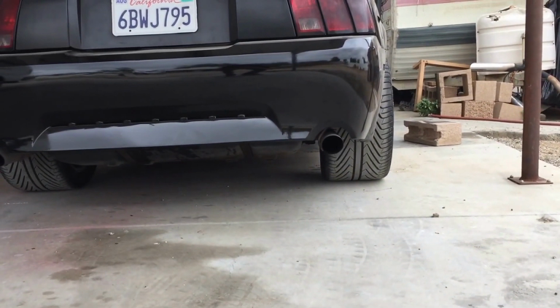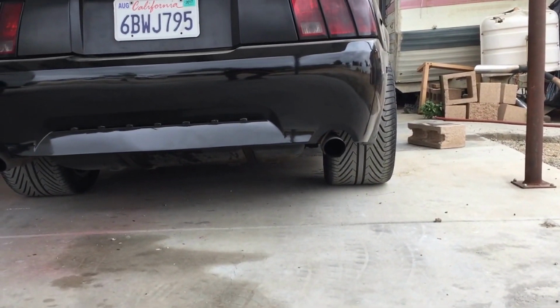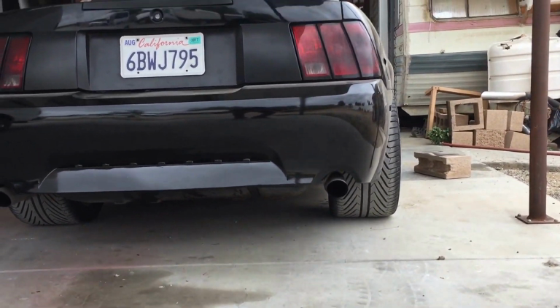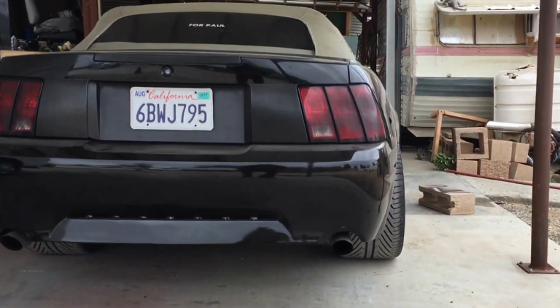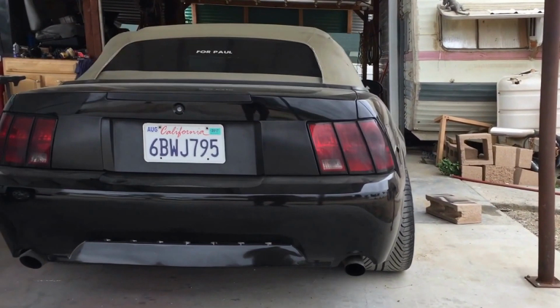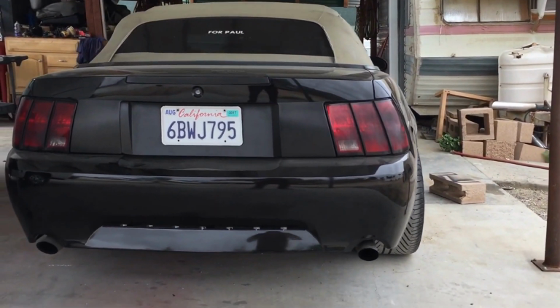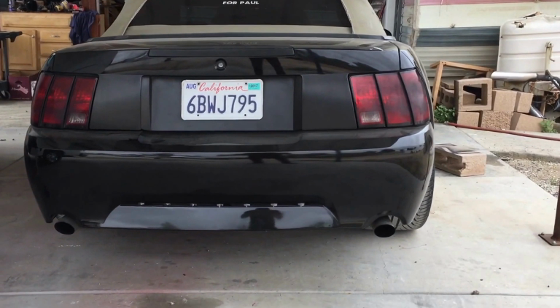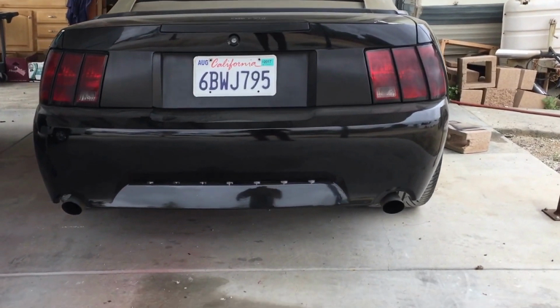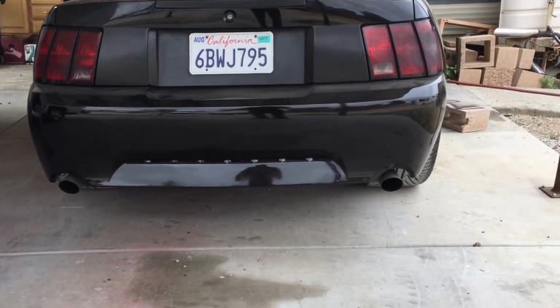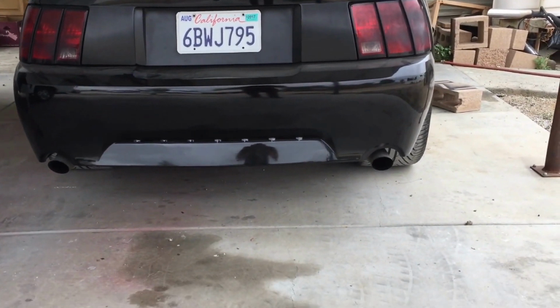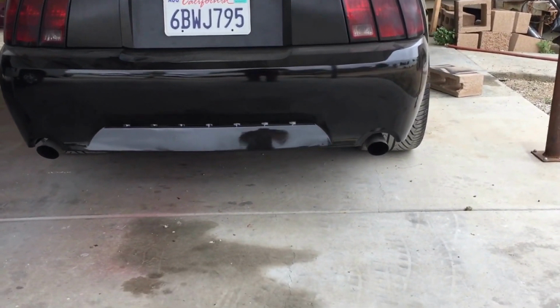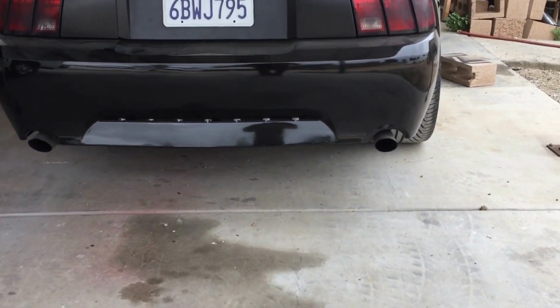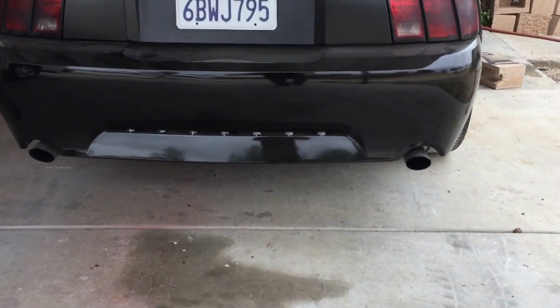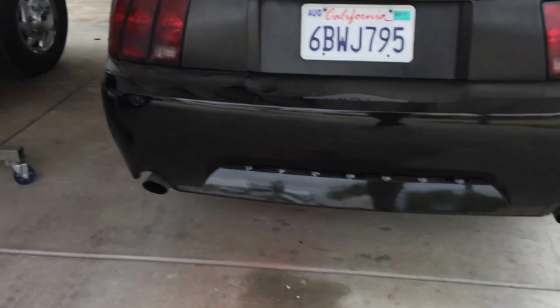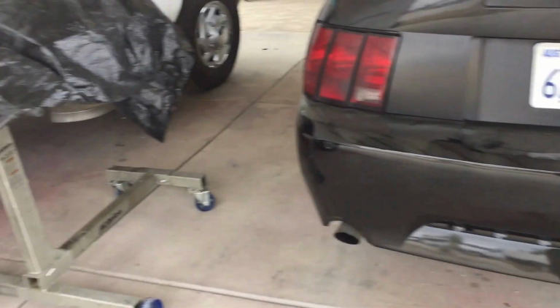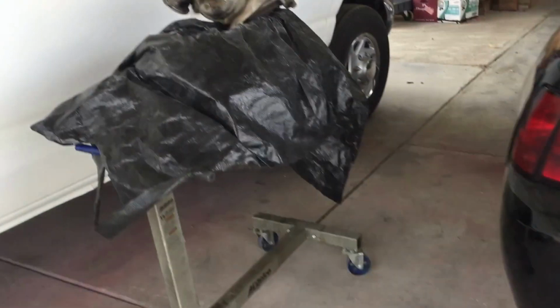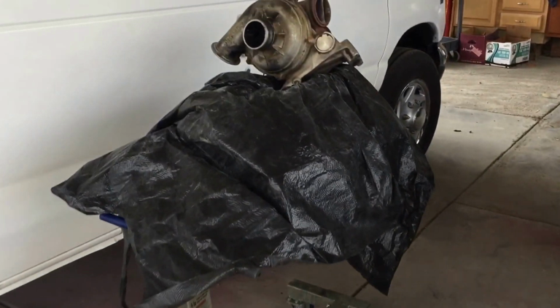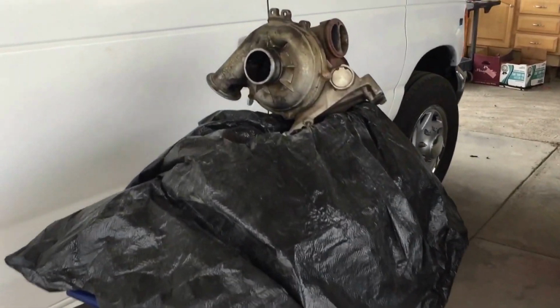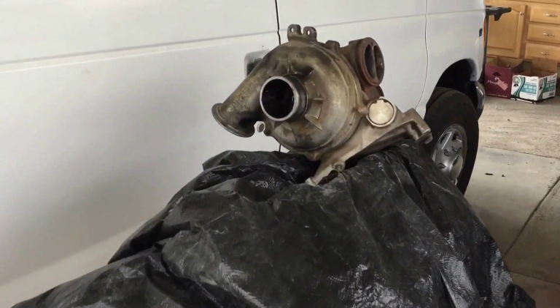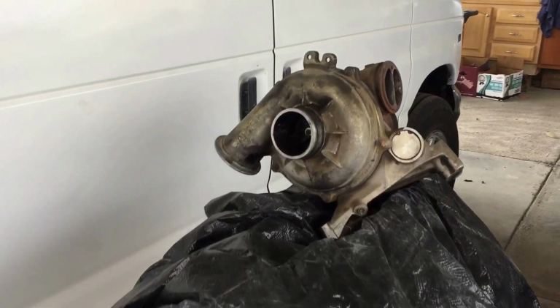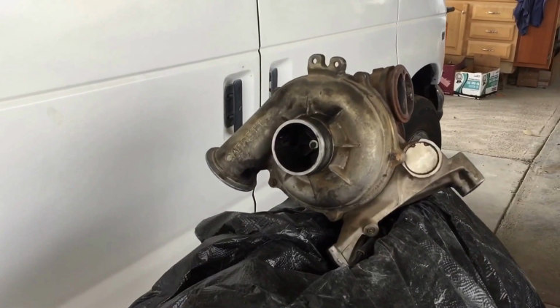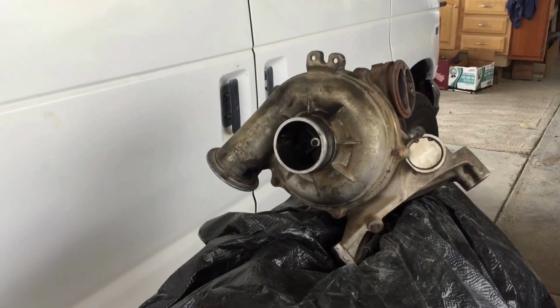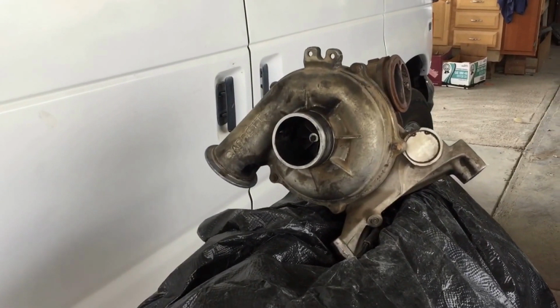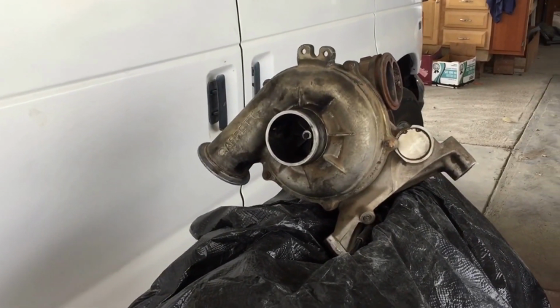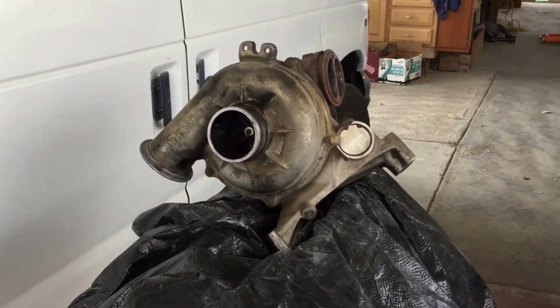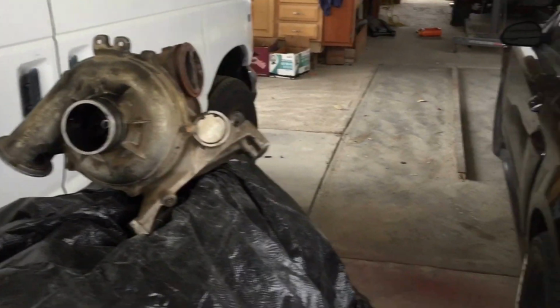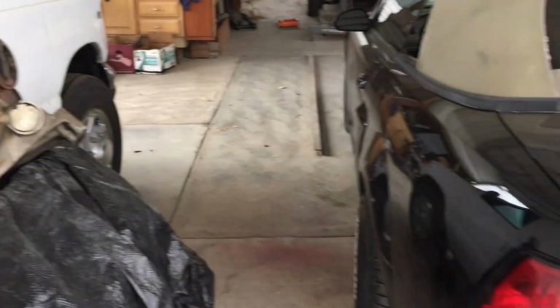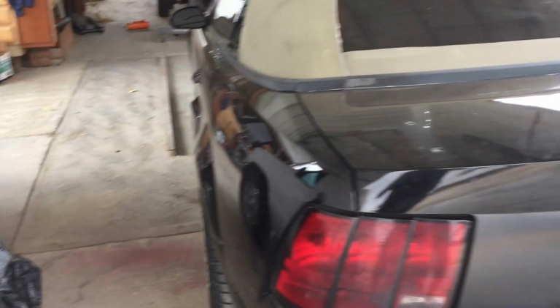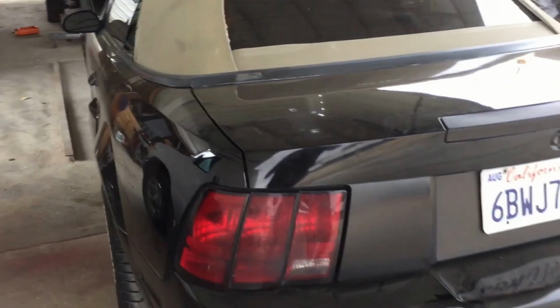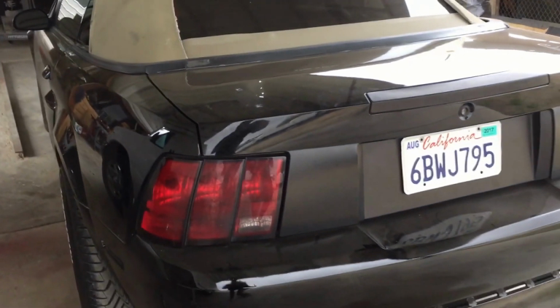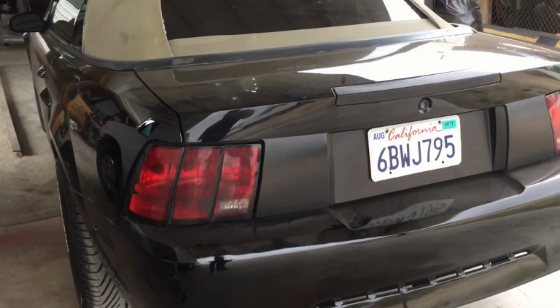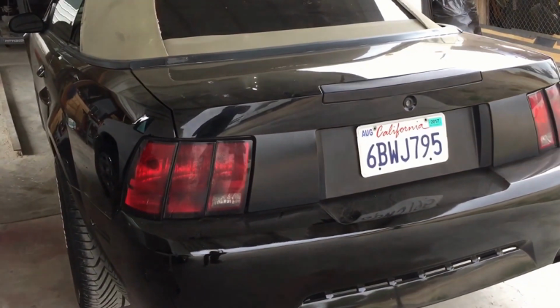It looks great, and if you guys want more of this build, she's getting something pretty soon. Thanks for watching, guys.